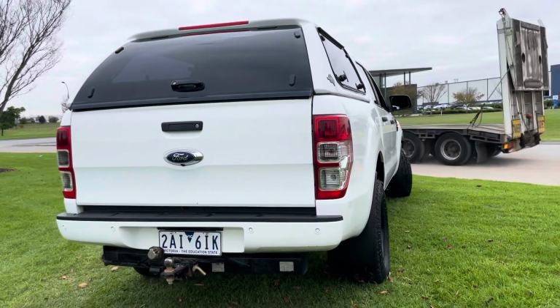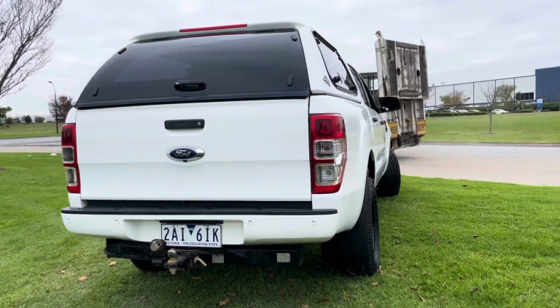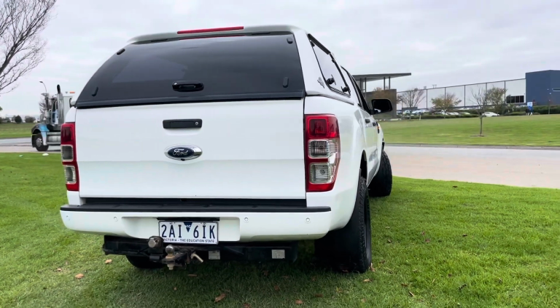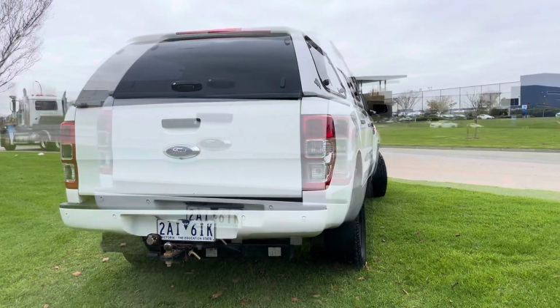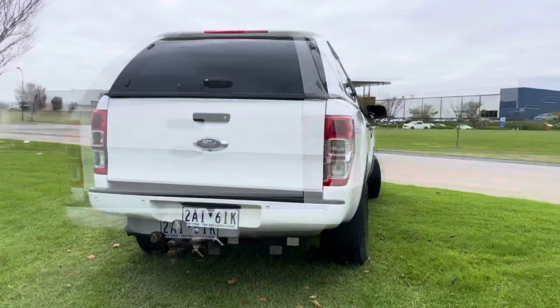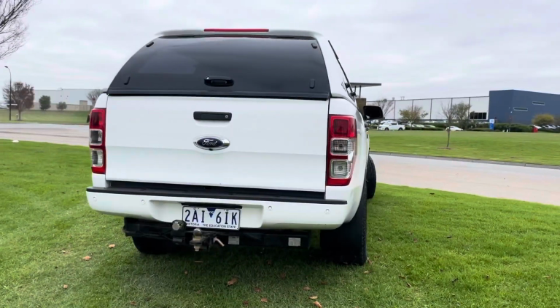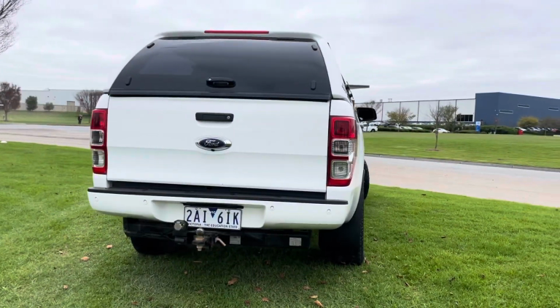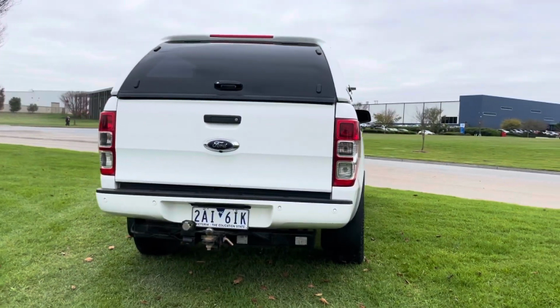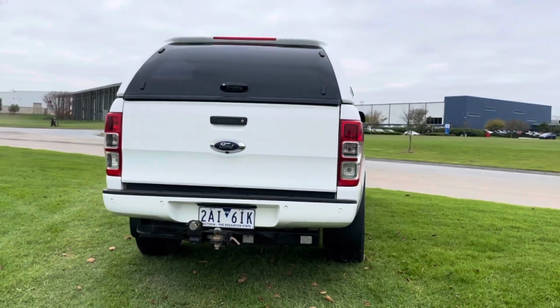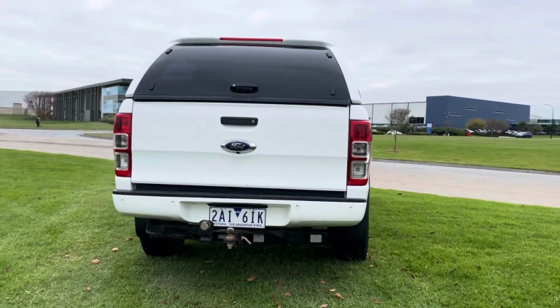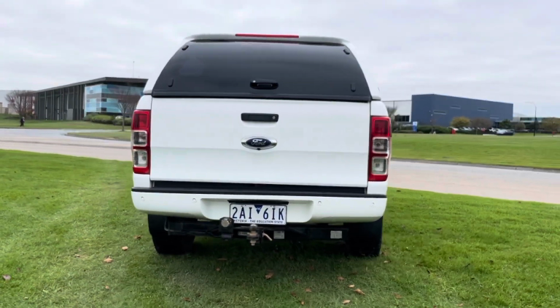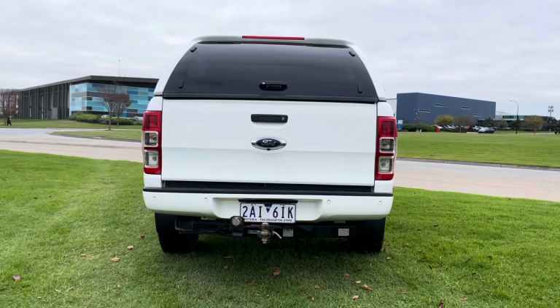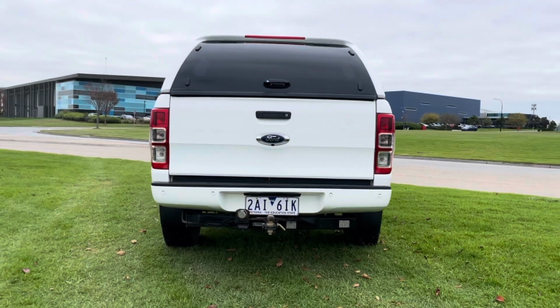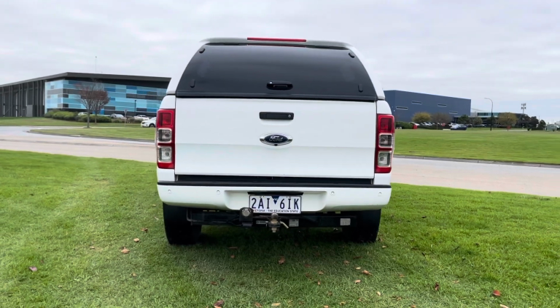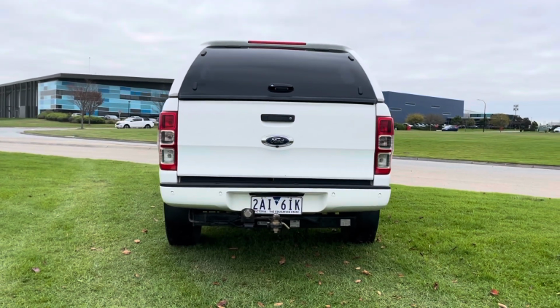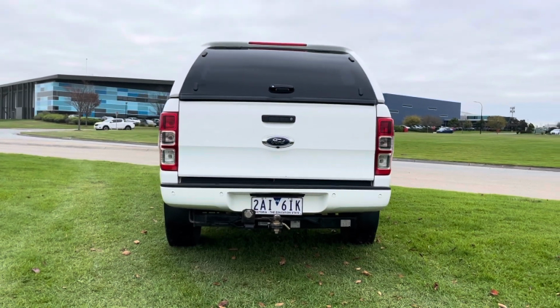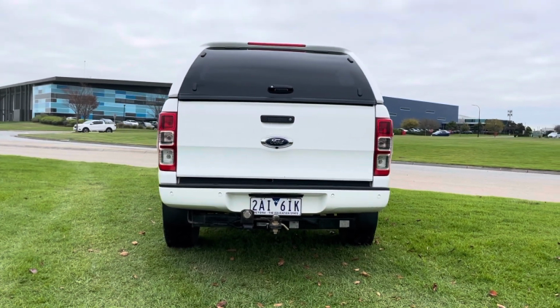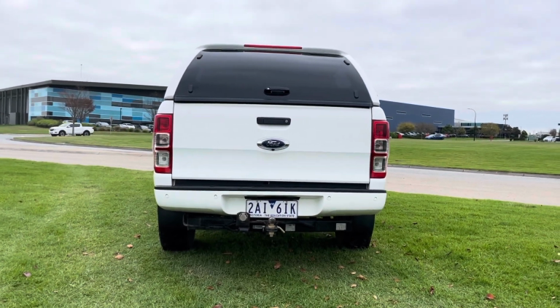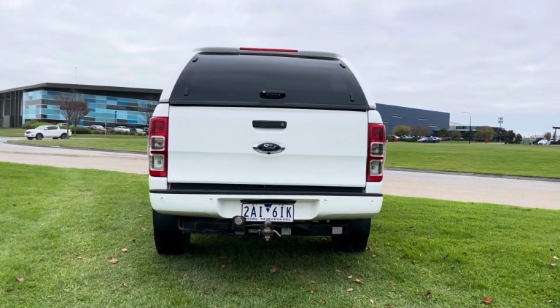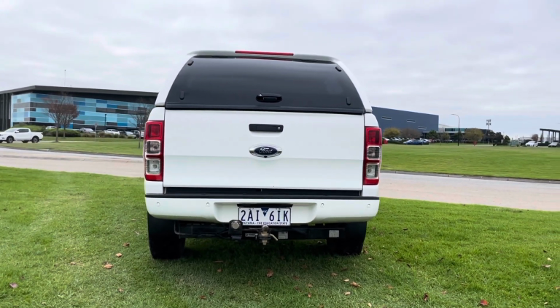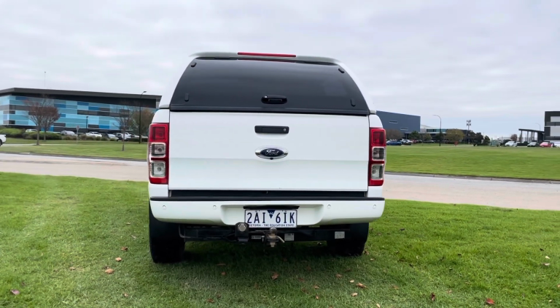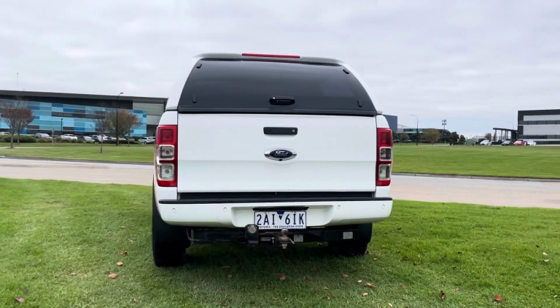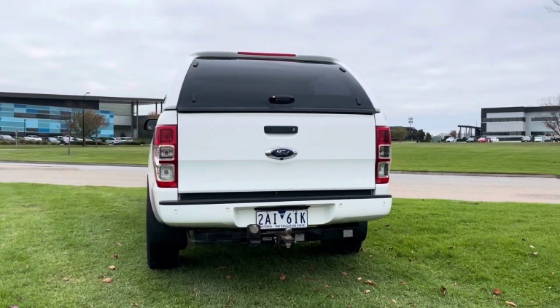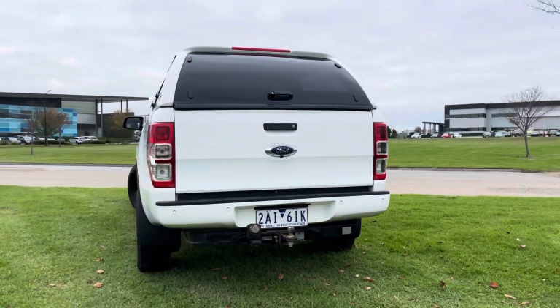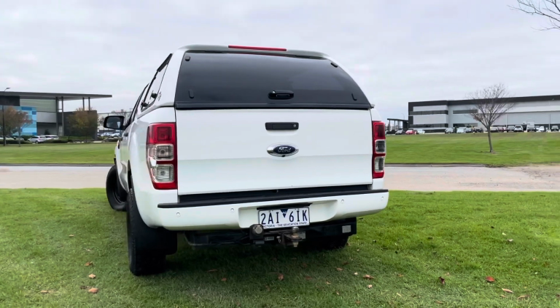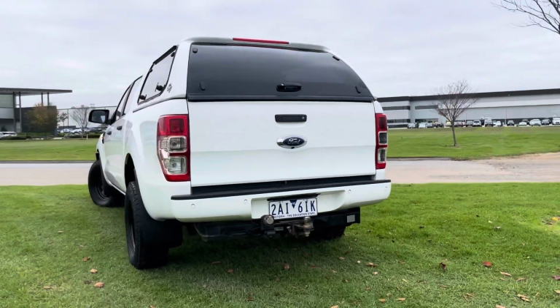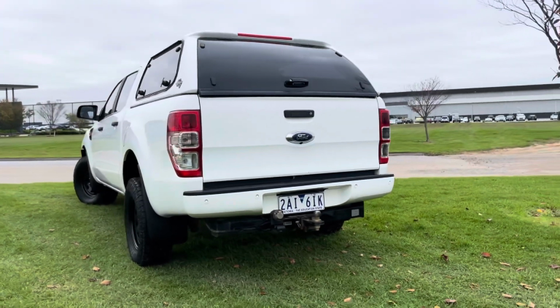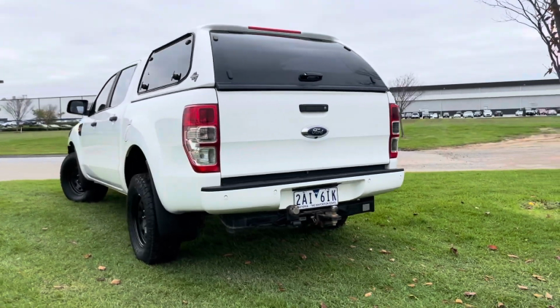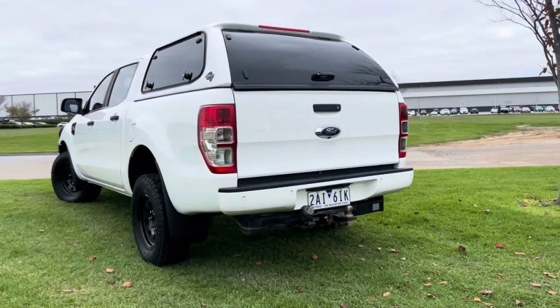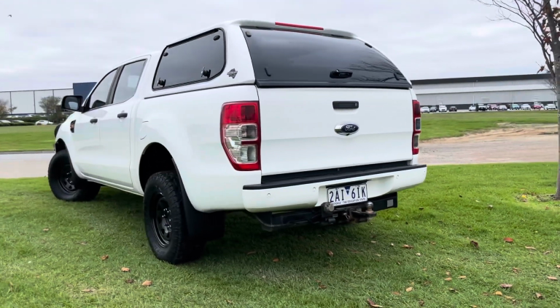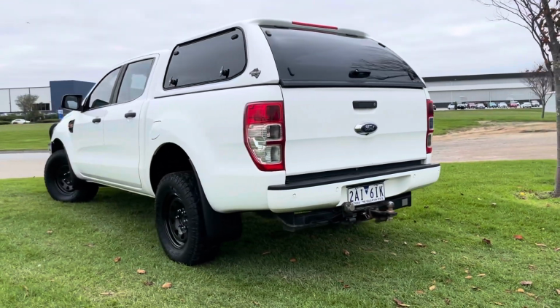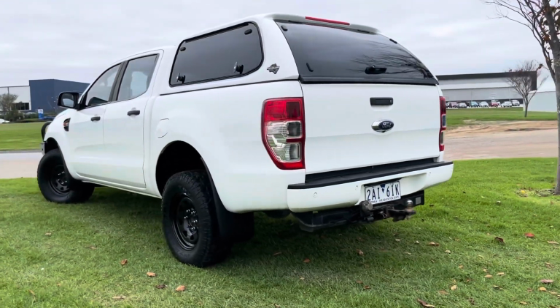It's fully fitted with your colour-coded canopy, bull bar, light bar, winch, and the list goes on with this car here. It is ready for immediate delivery, fully road-worthy, and you will be very impressed when you come down and have a look at this vehicle.